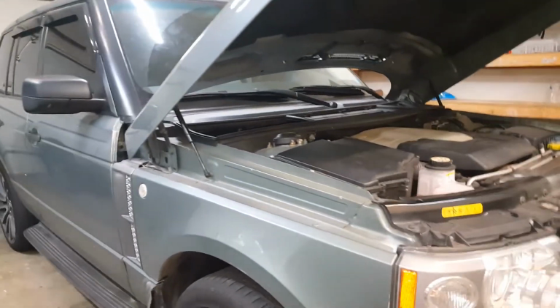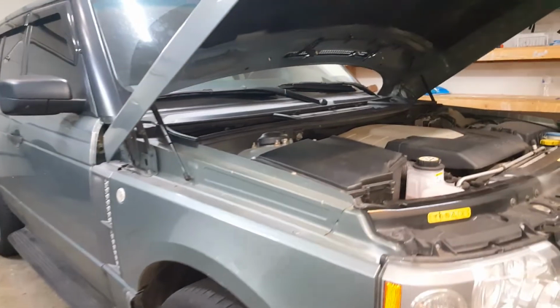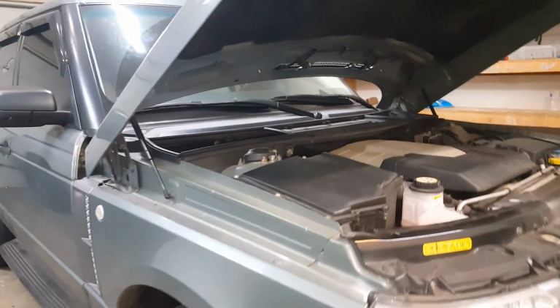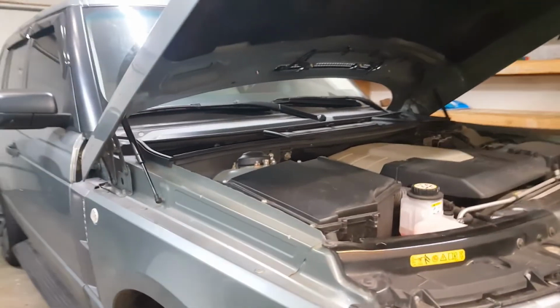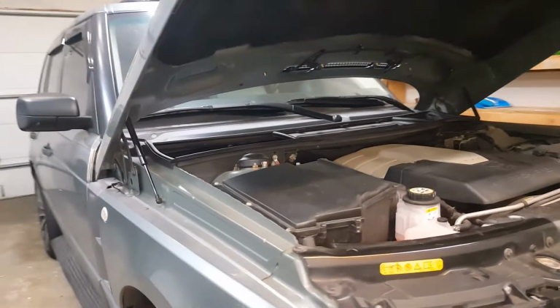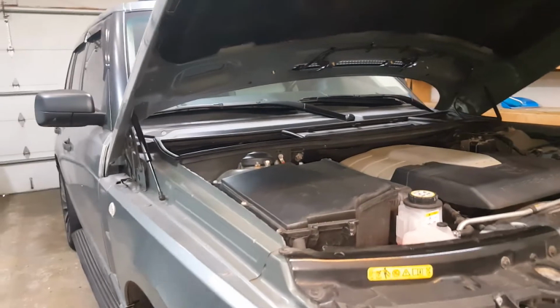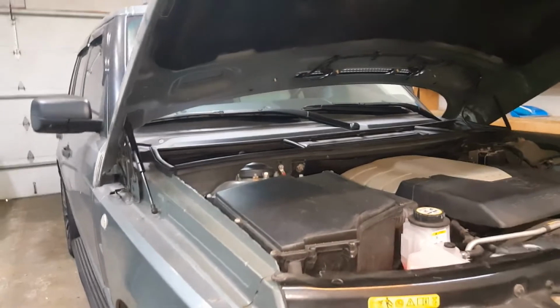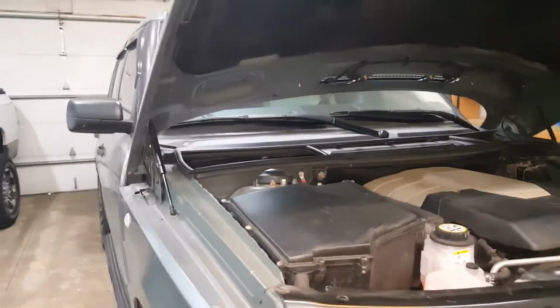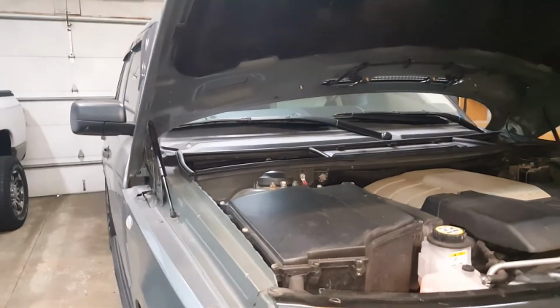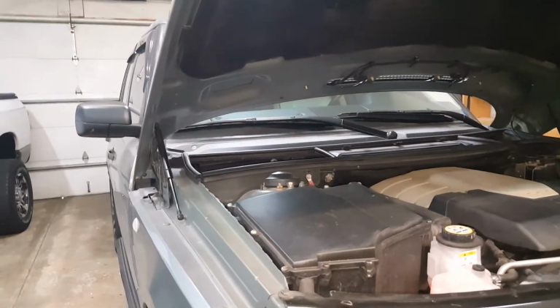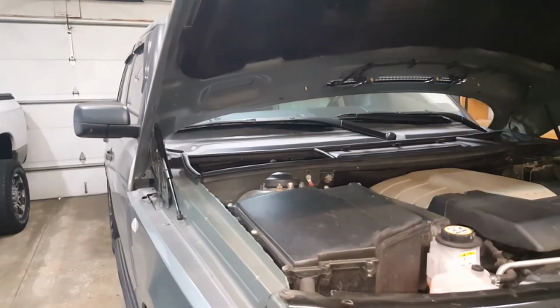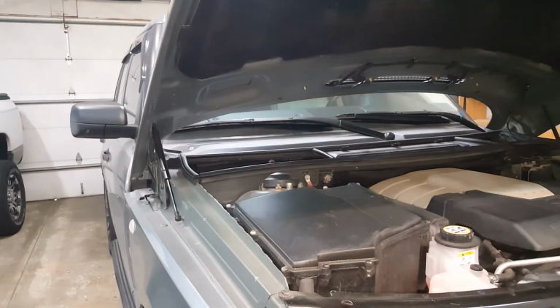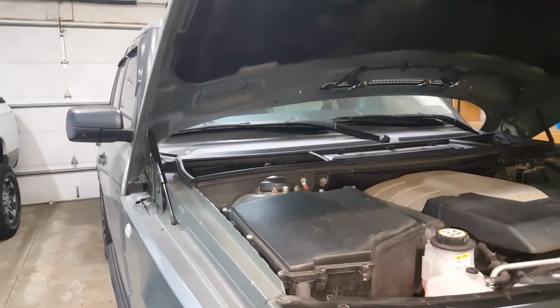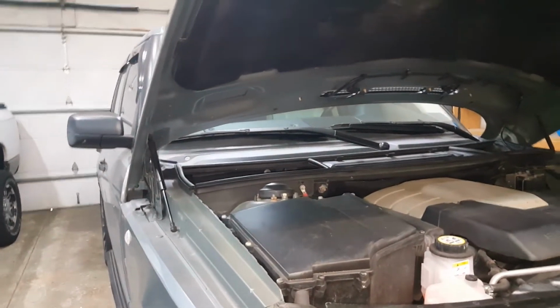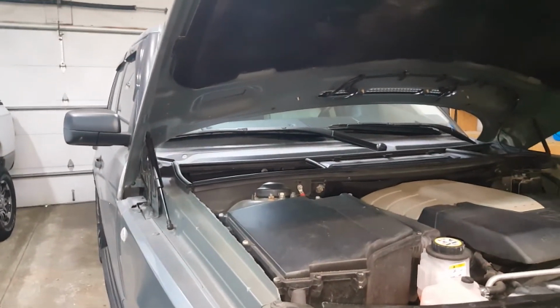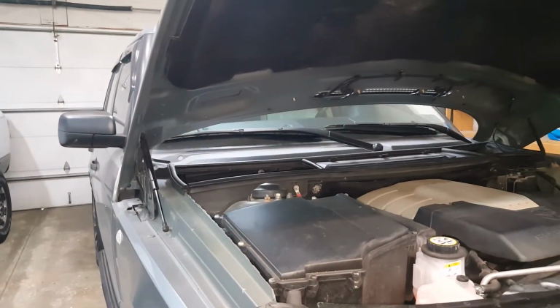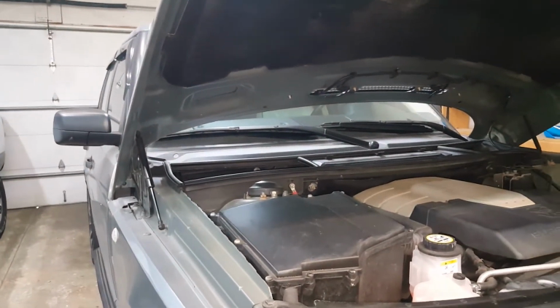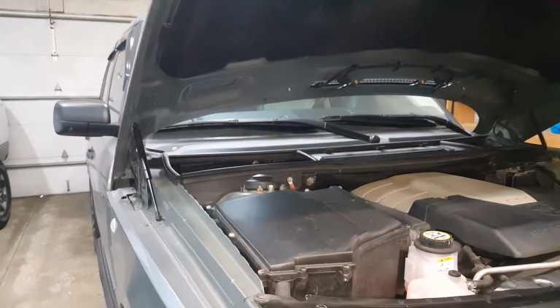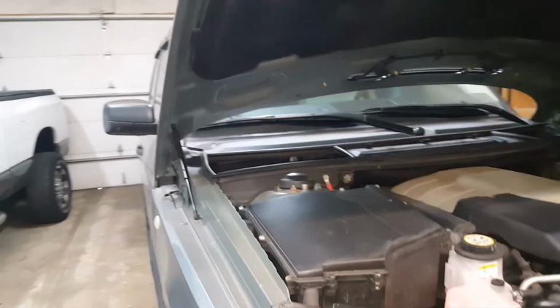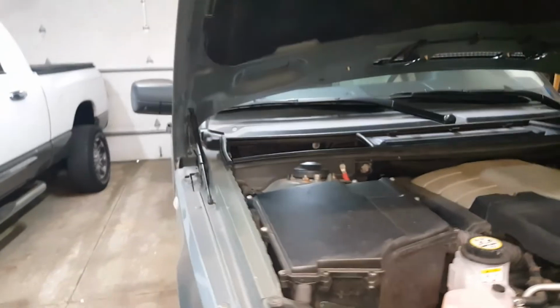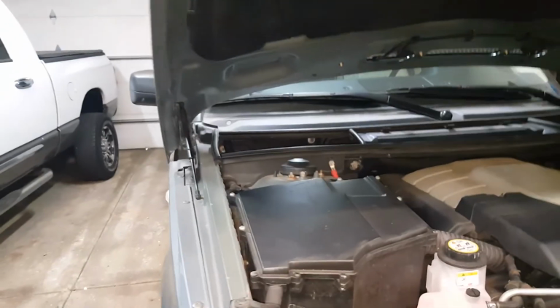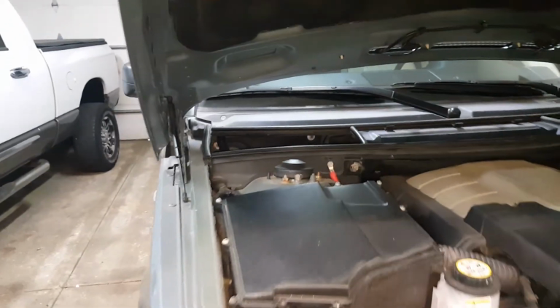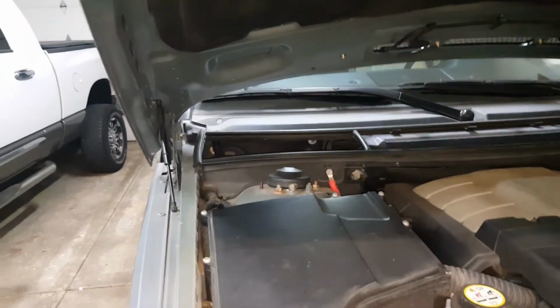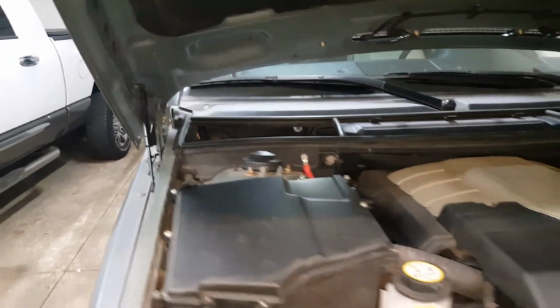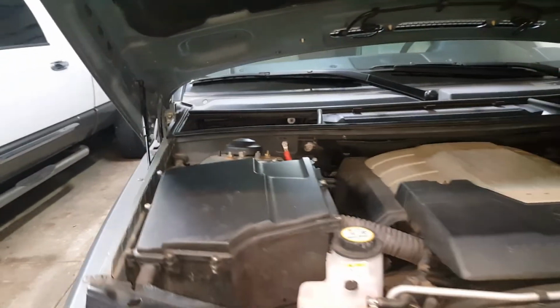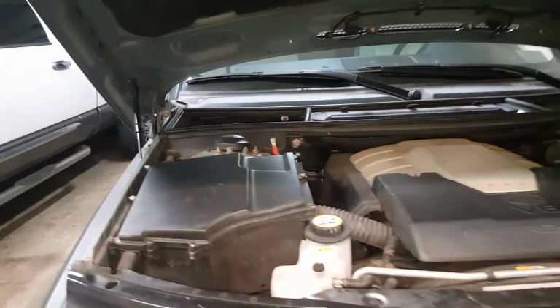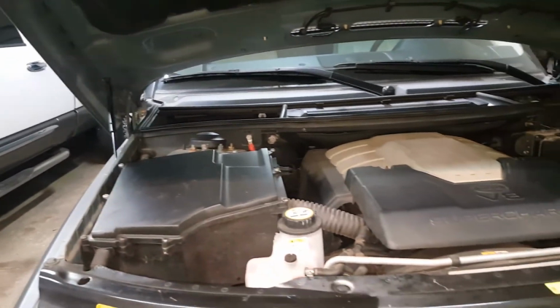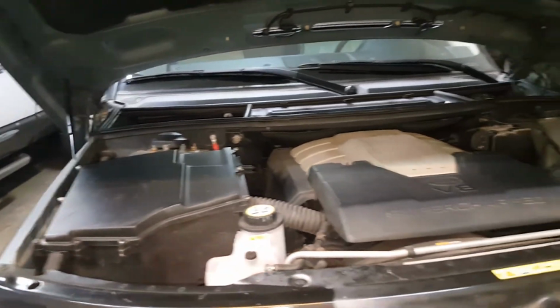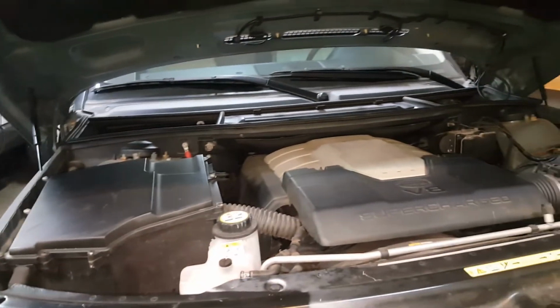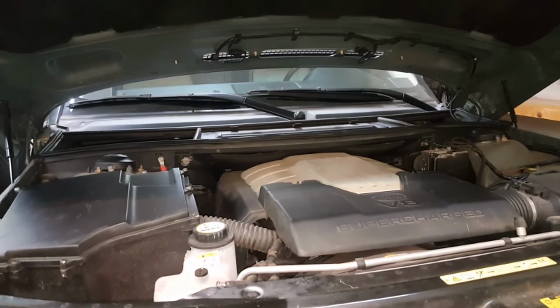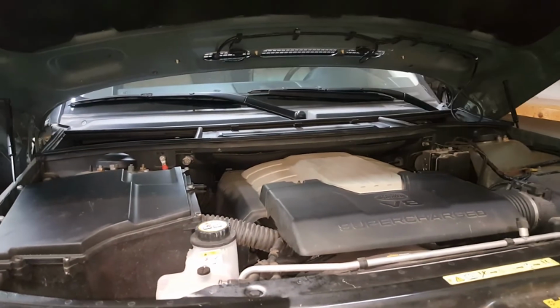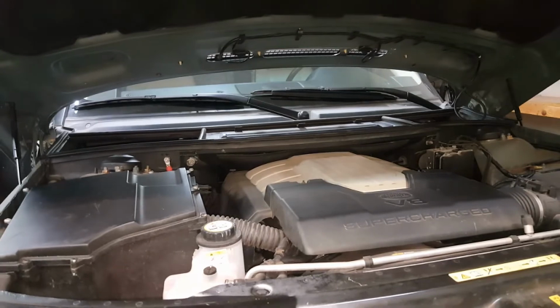So if somebody's having that same issue — where the vehicle is not starting or you're having to jump start it and that doesn't work every time — you might want to change that battery and see if that takes care of your issue. Thank you for watching.